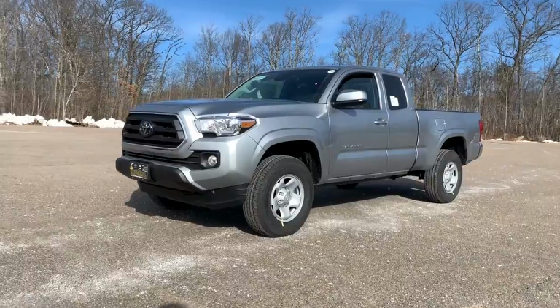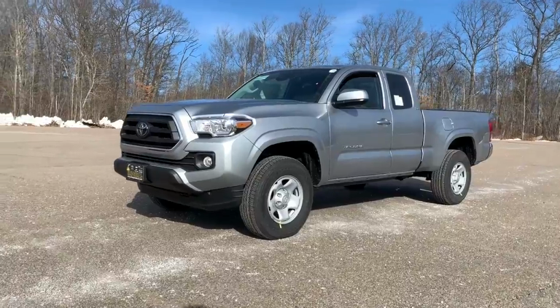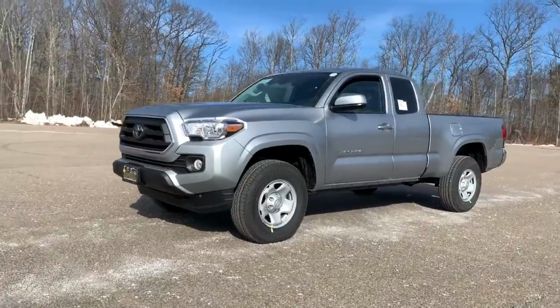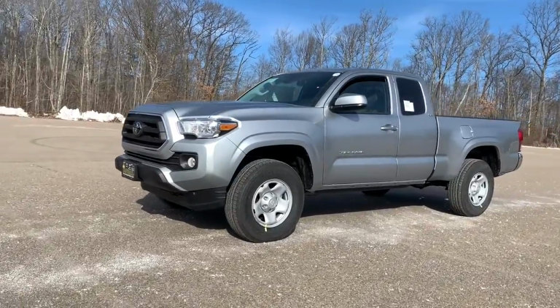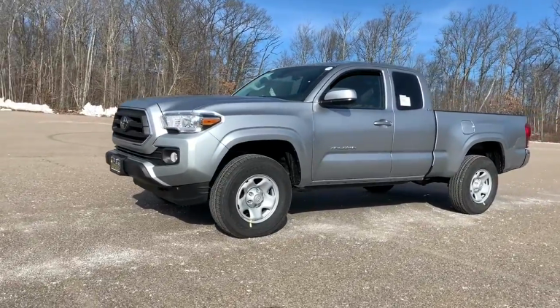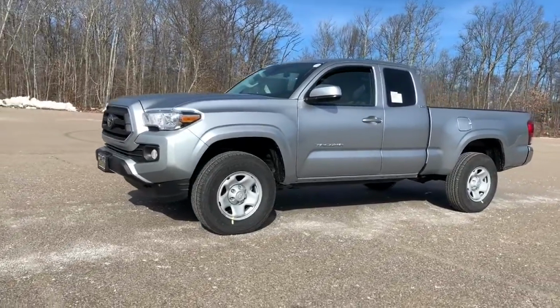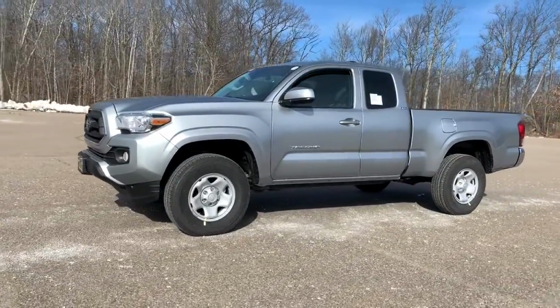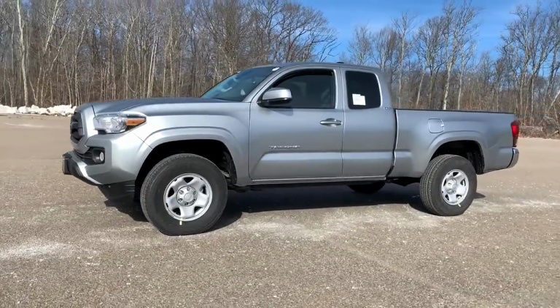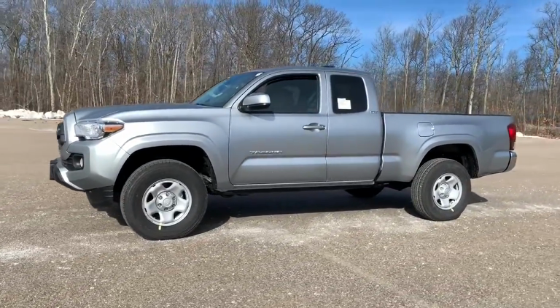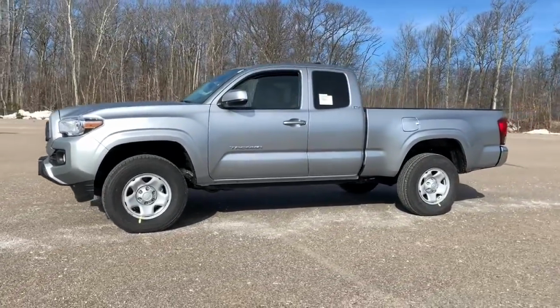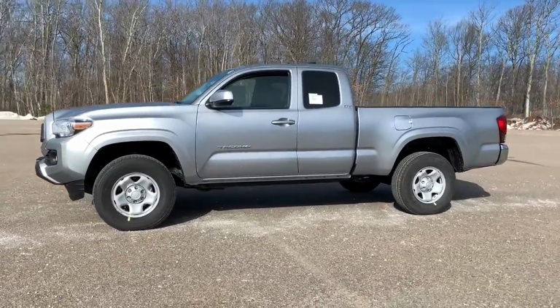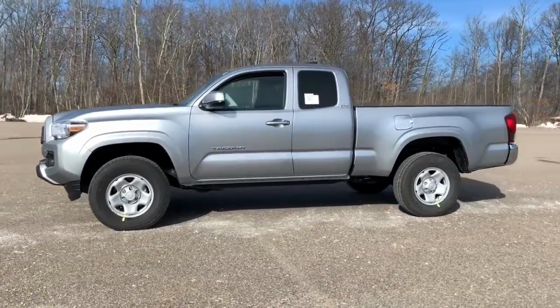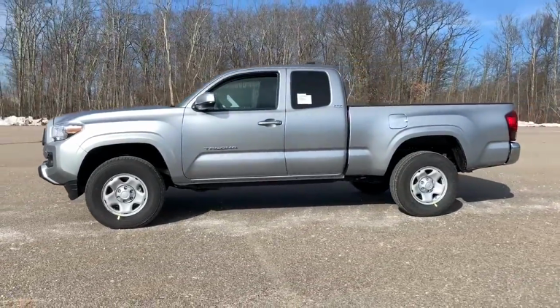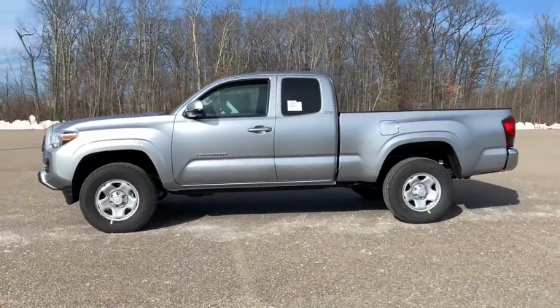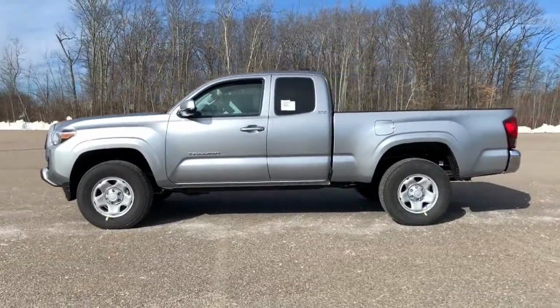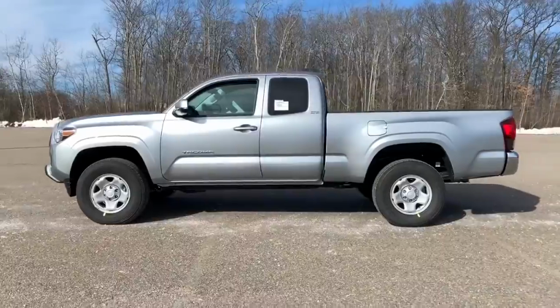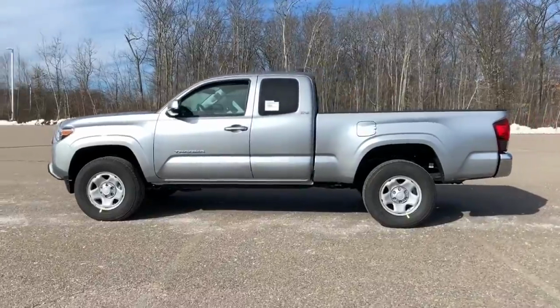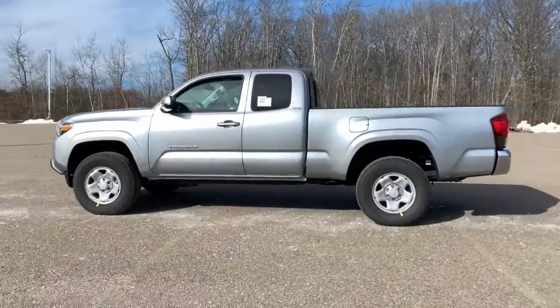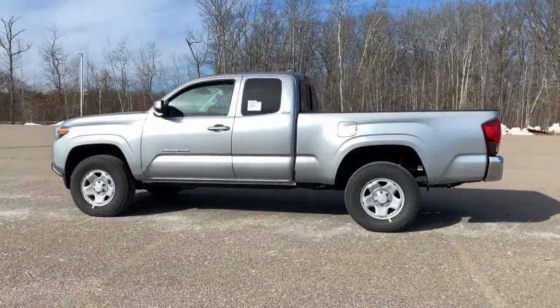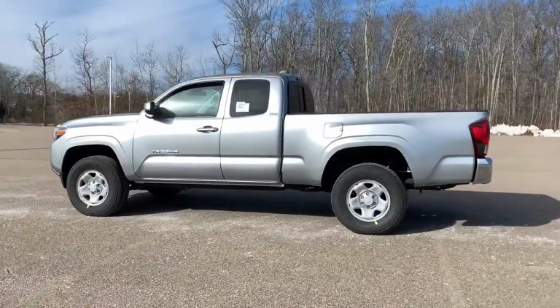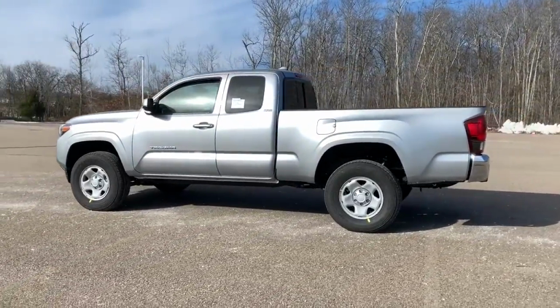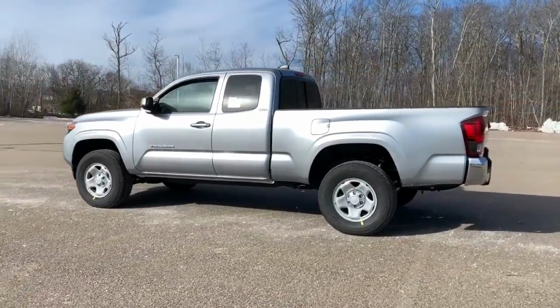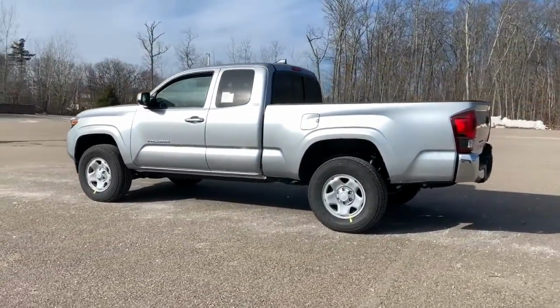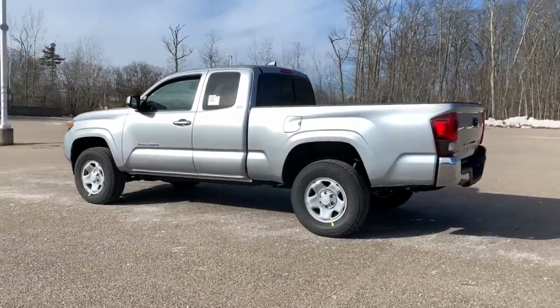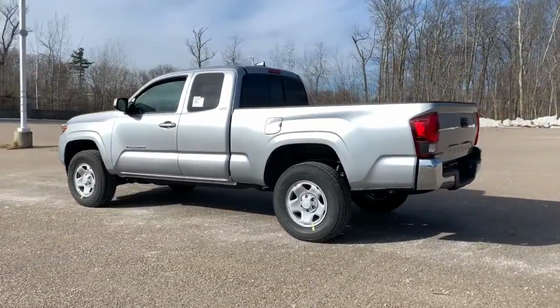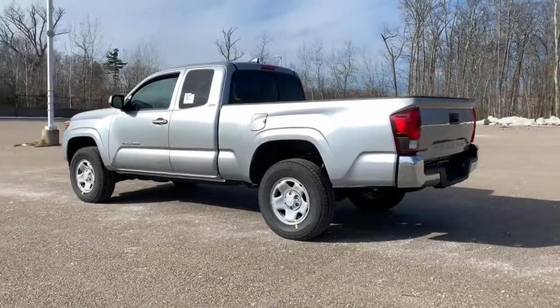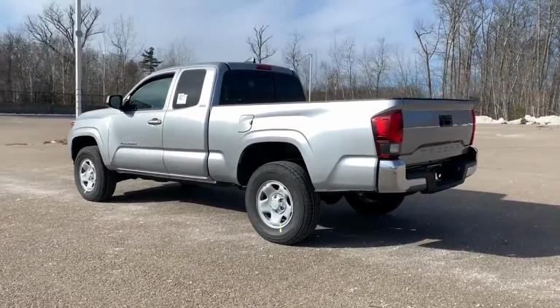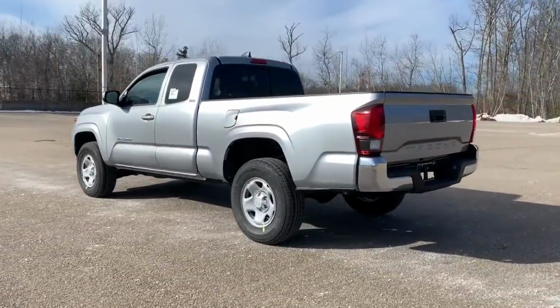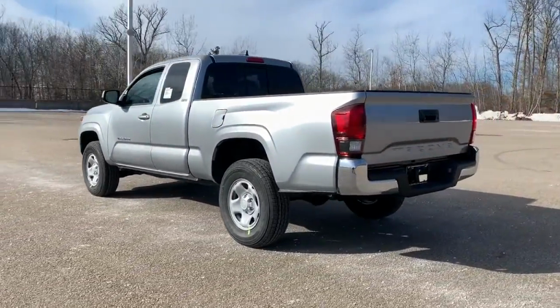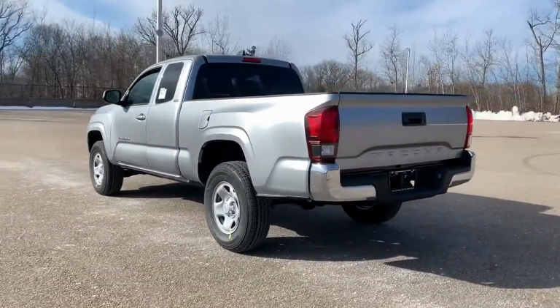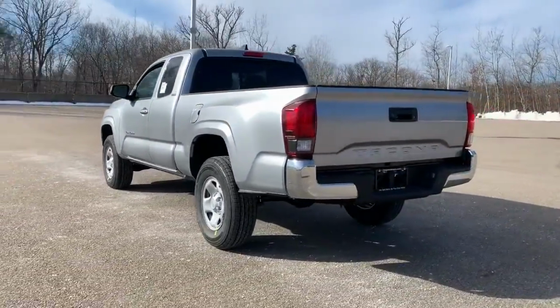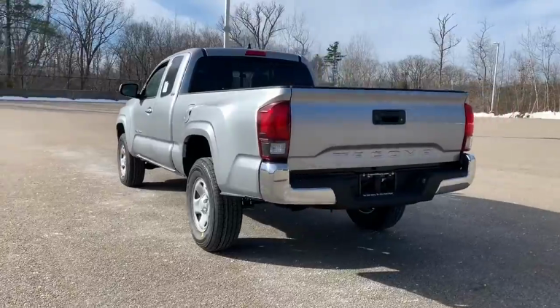You will love the features of this 2022 Toyota Tacoma. You'll be comfortable, connected, and focused on the road or trail ahead in this capable Tacoma.